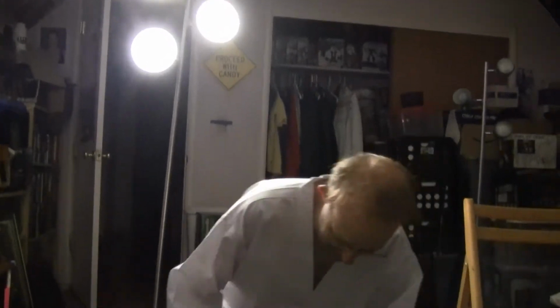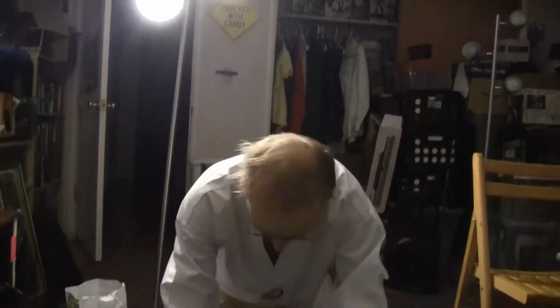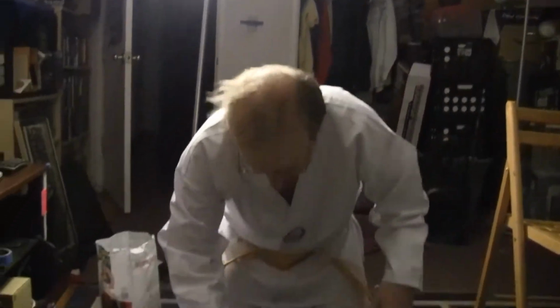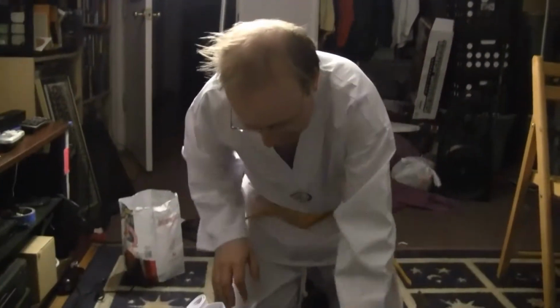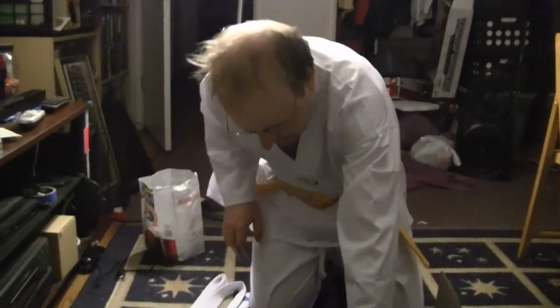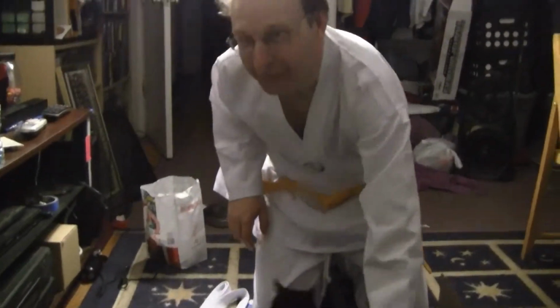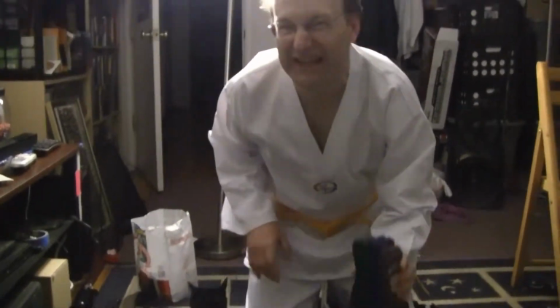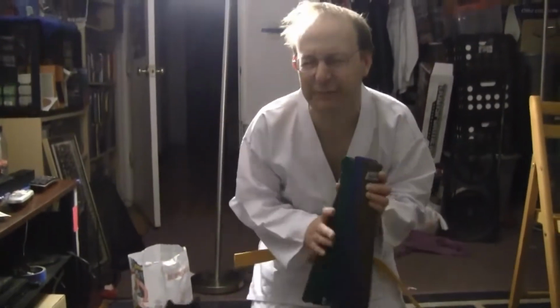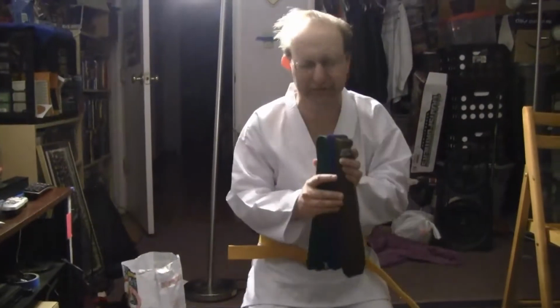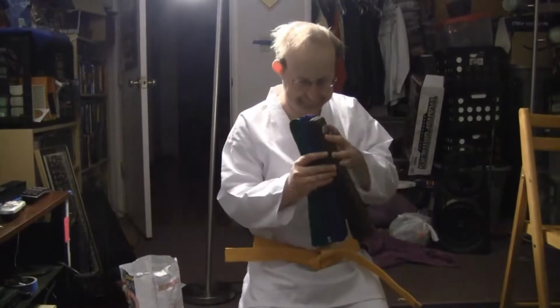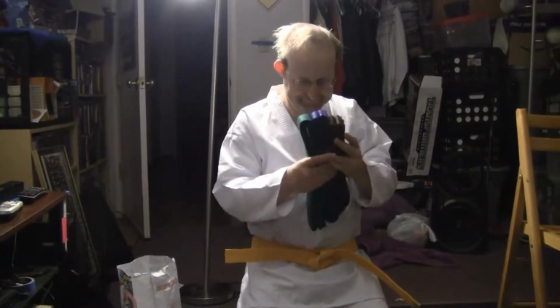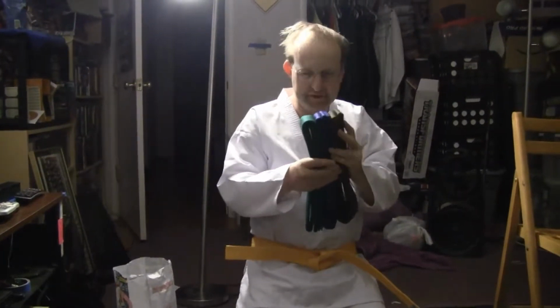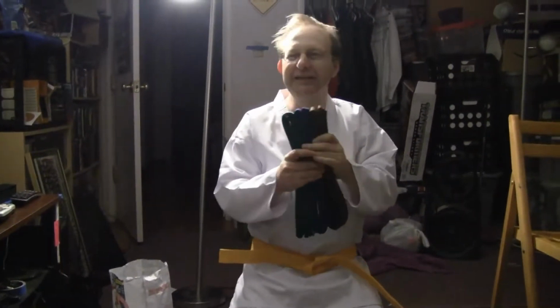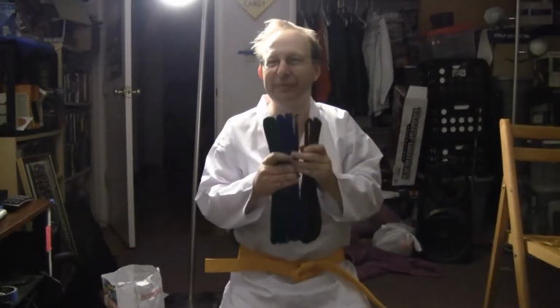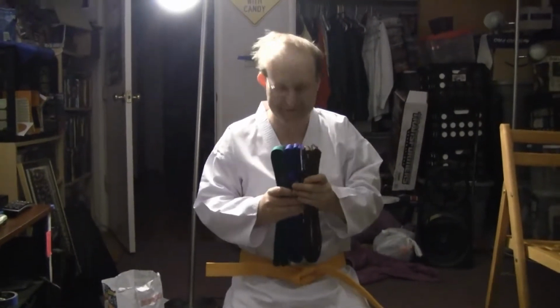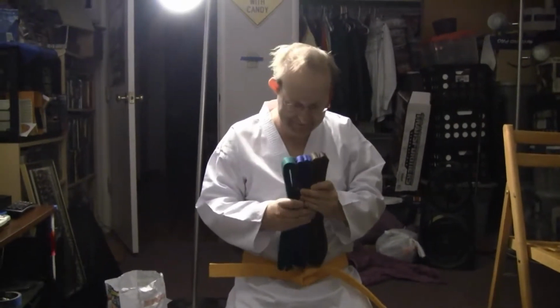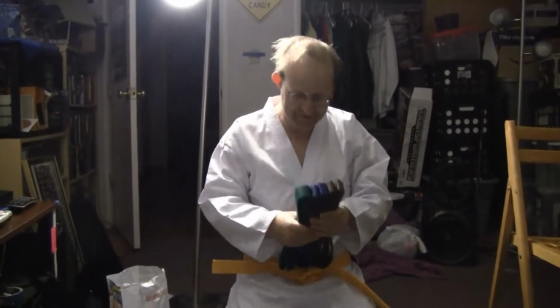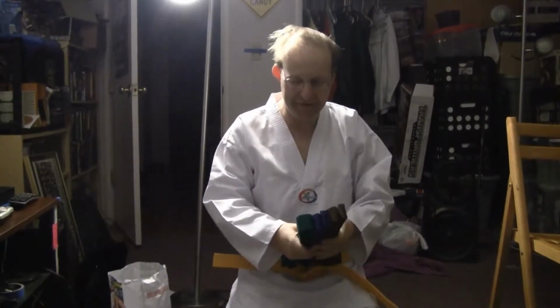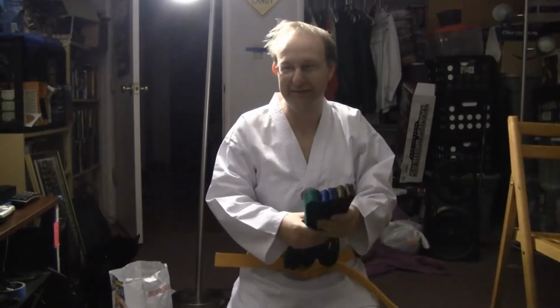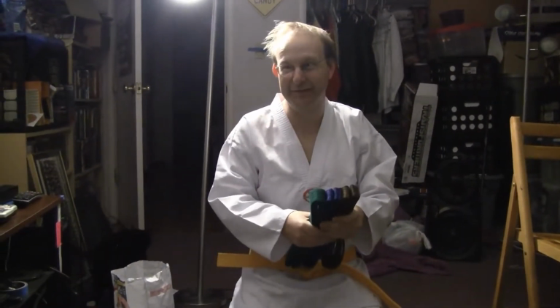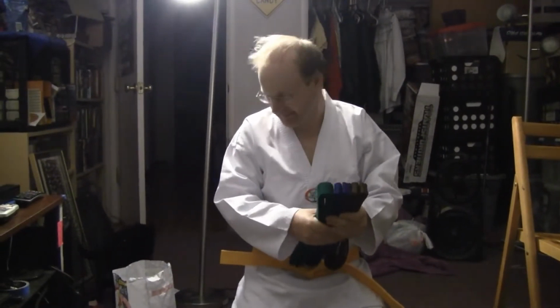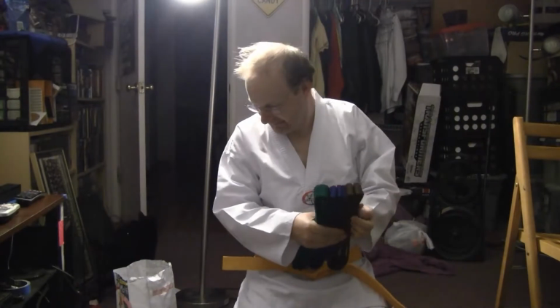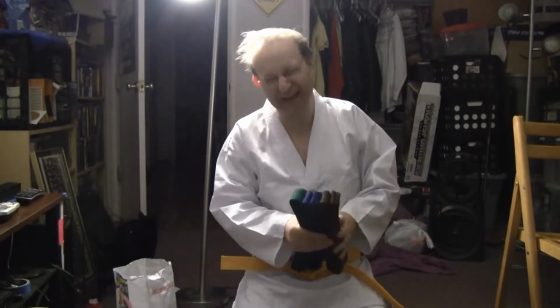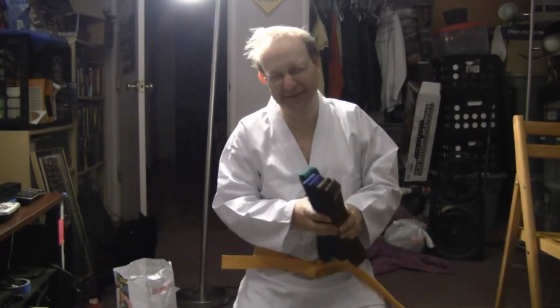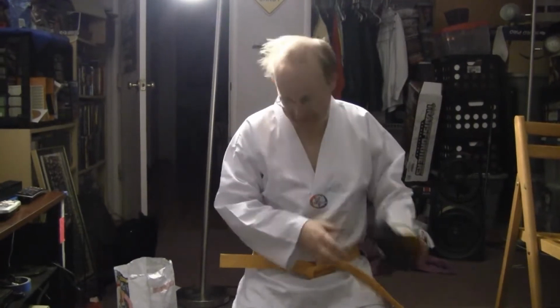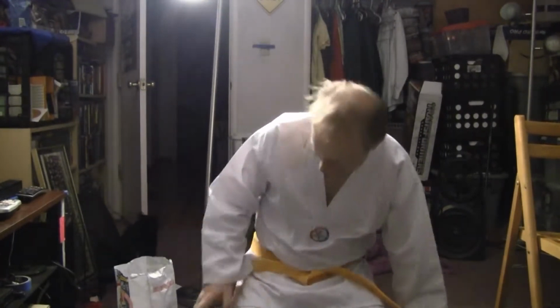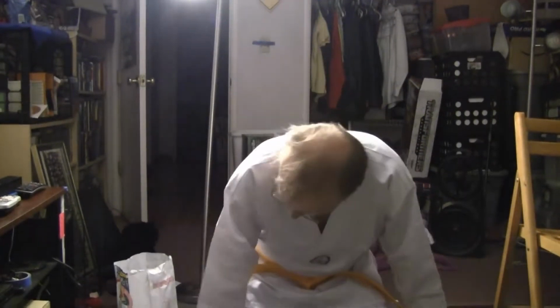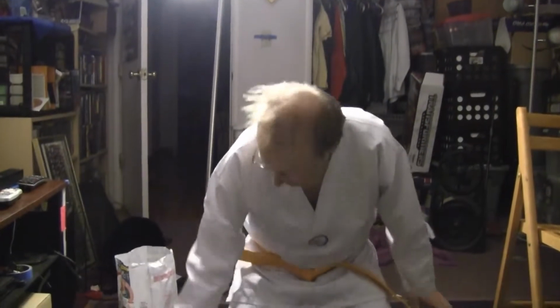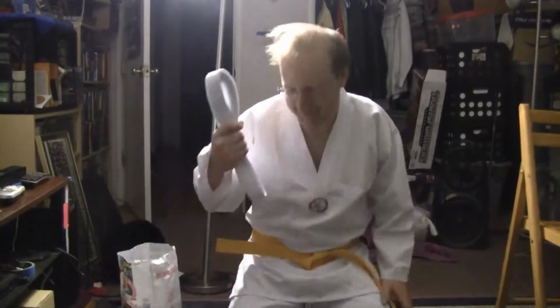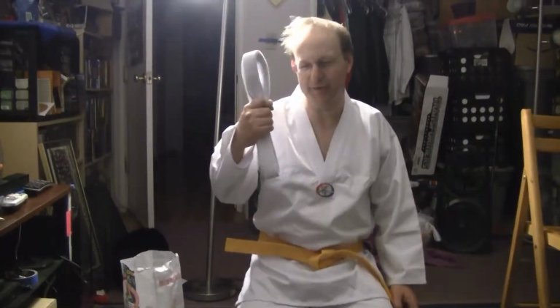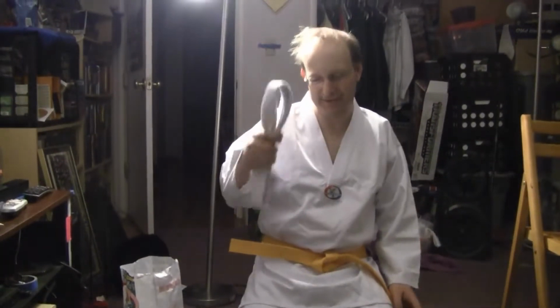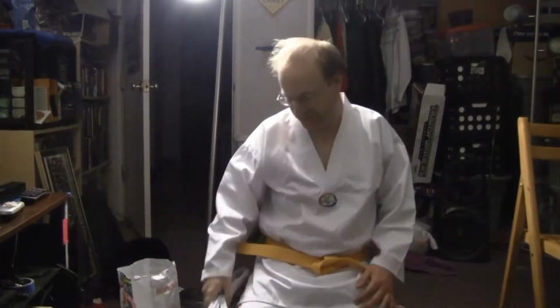I didn't want to buy all the belt ranks, partly because it would be way too expensive. All of these different belts together — about 10 bucks apiece — kind of expensive for all of these. This one came with a uniform, so it was almost 50.